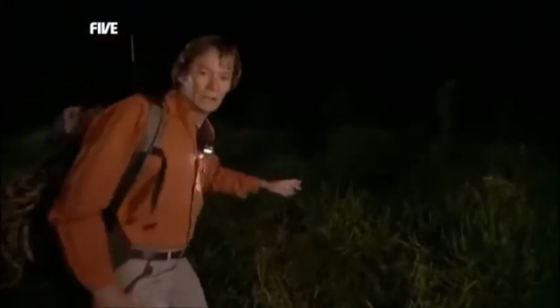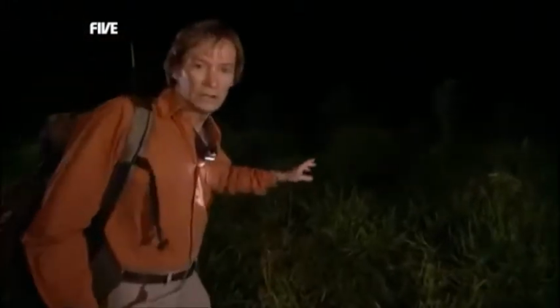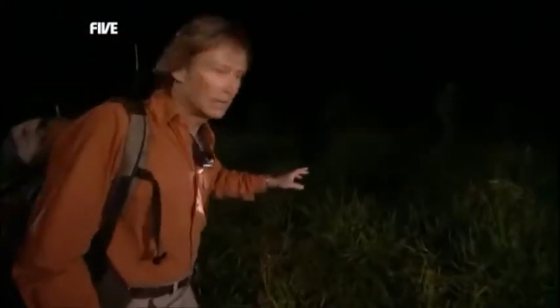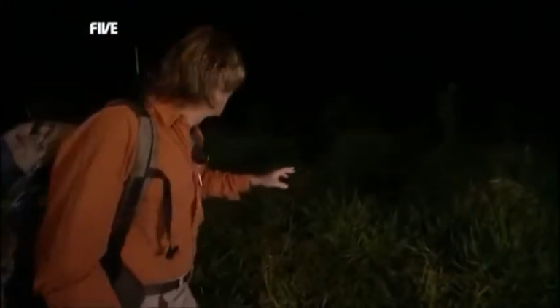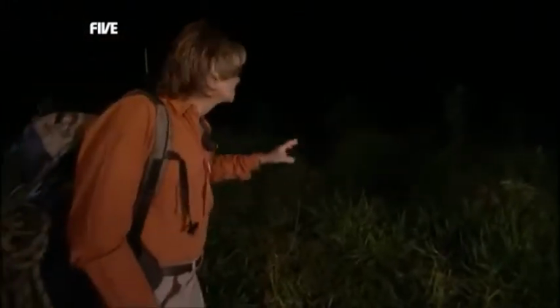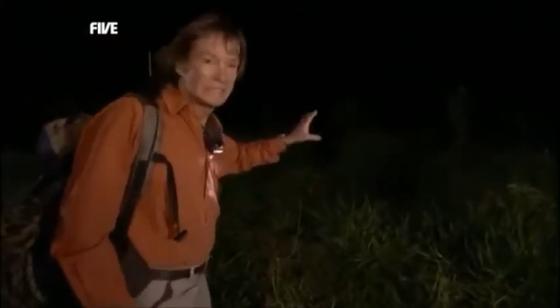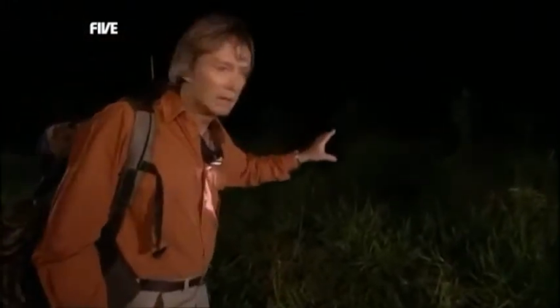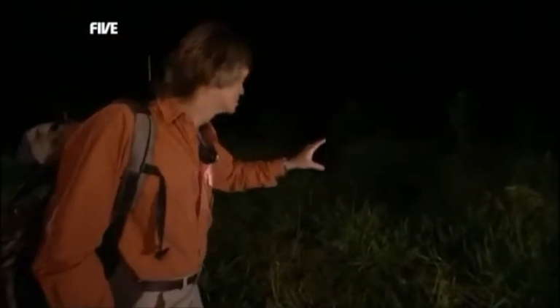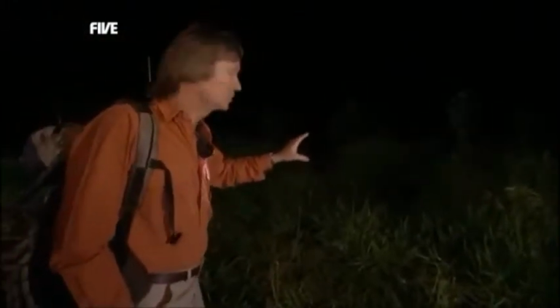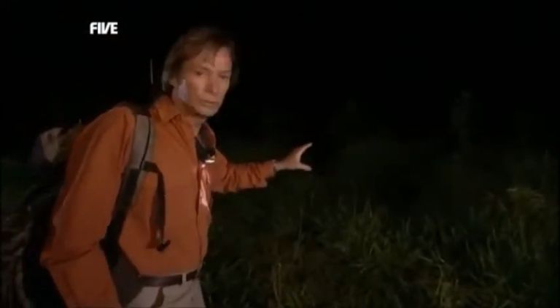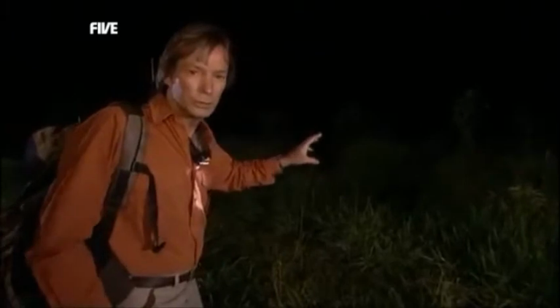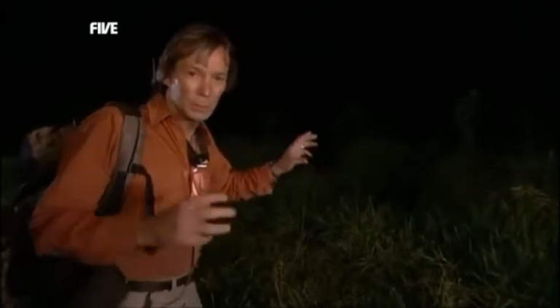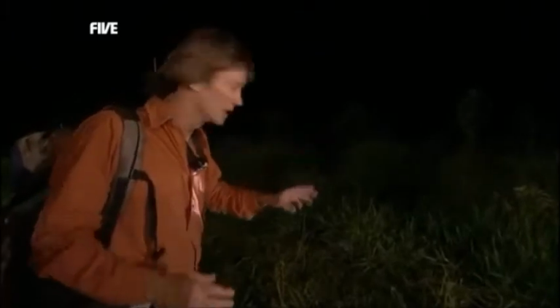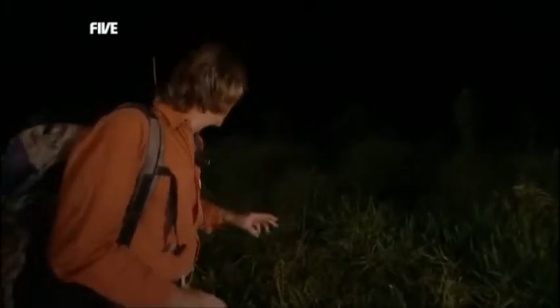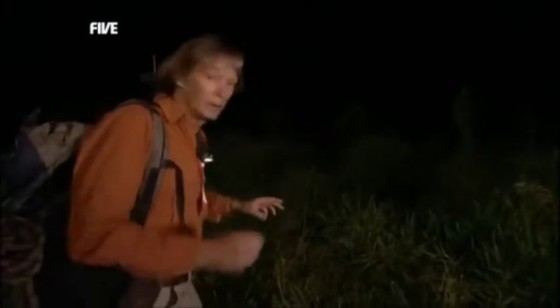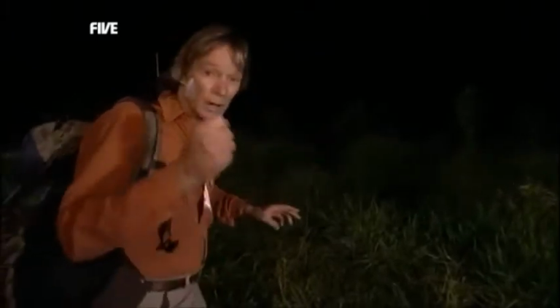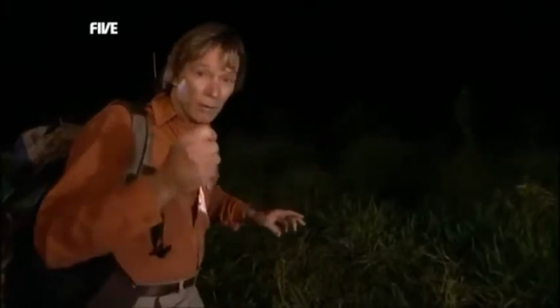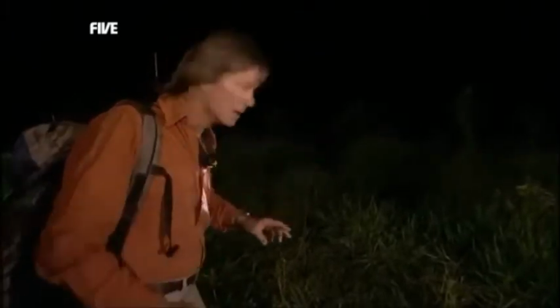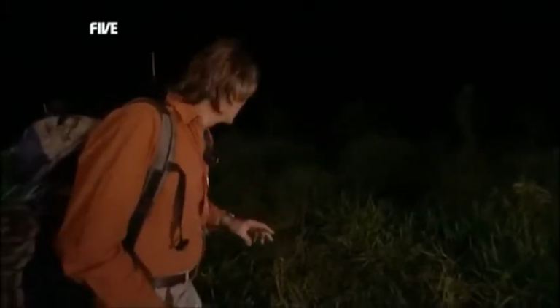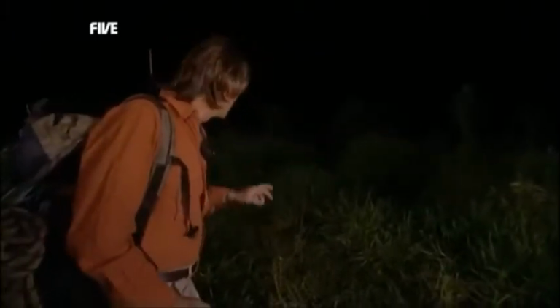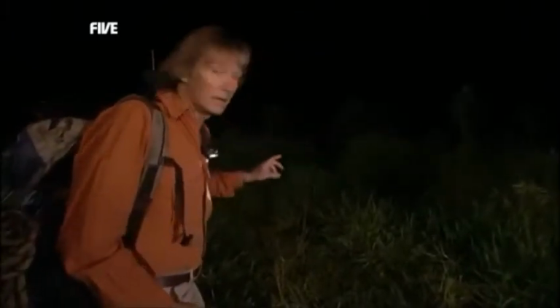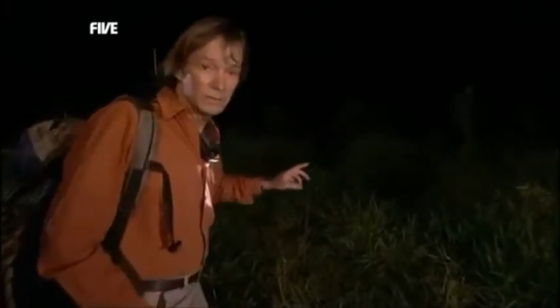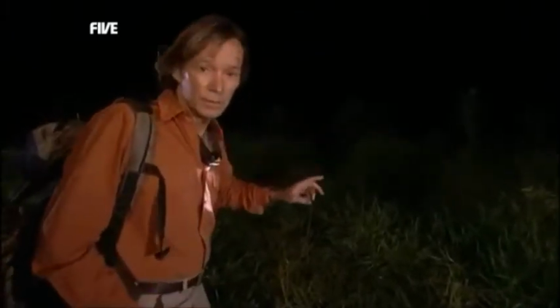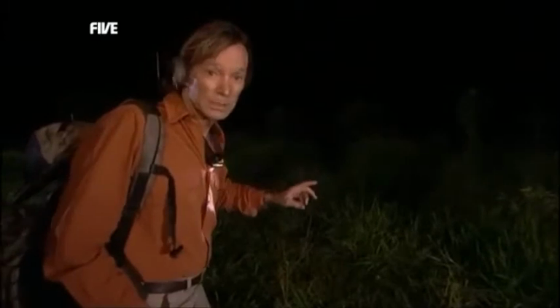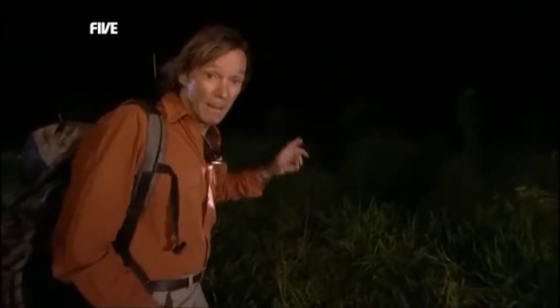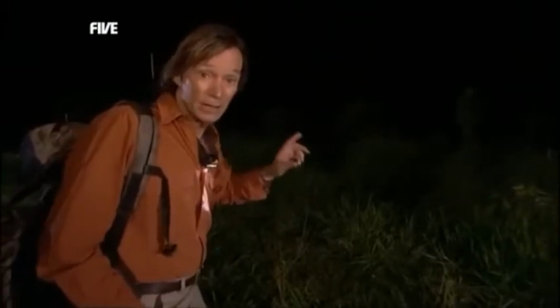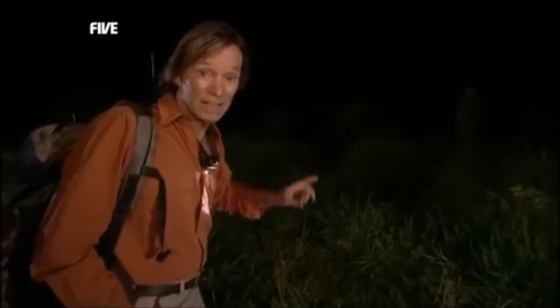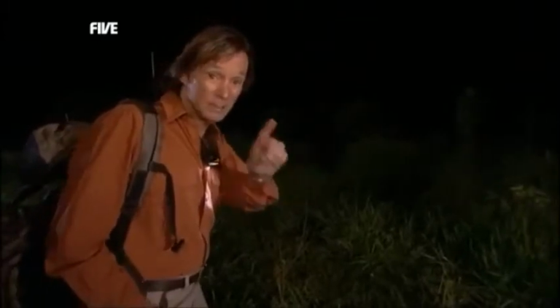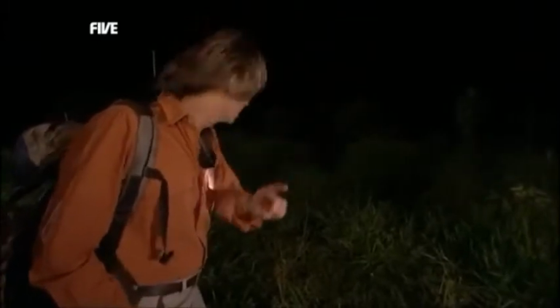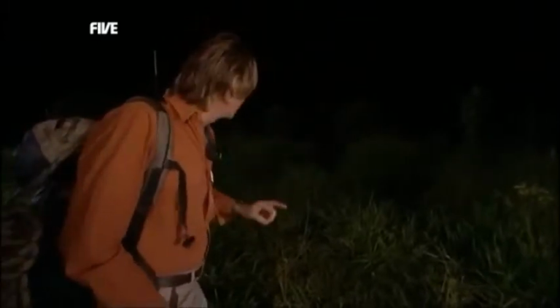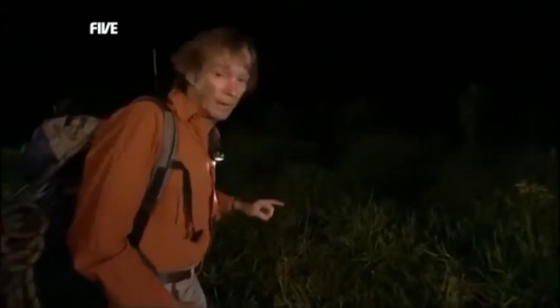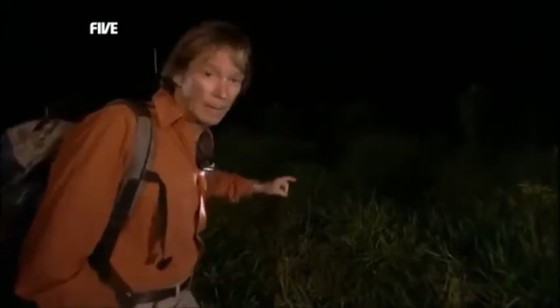Let's get a look at this. This is a mist net. It's what researchers usually use to catch birds when they're doing ringing. But these guys are using it for a different purpose, mainly to catch bats, and especially to catch vampire bats.